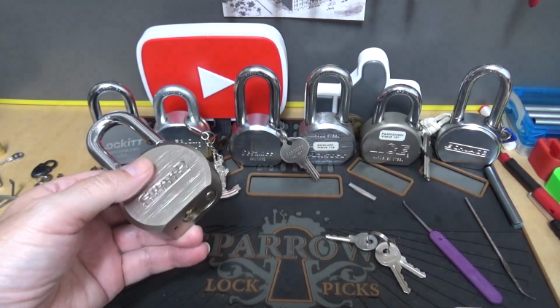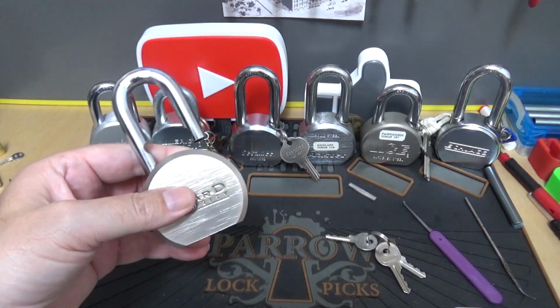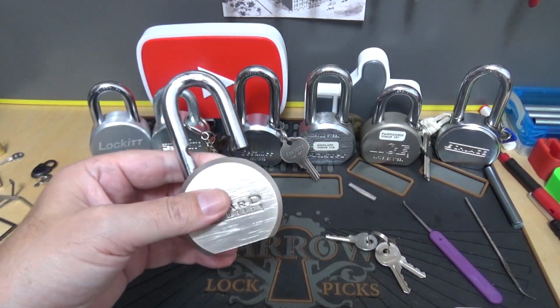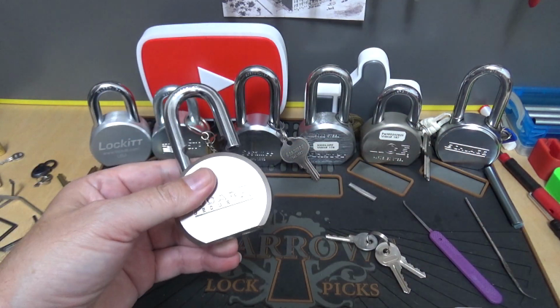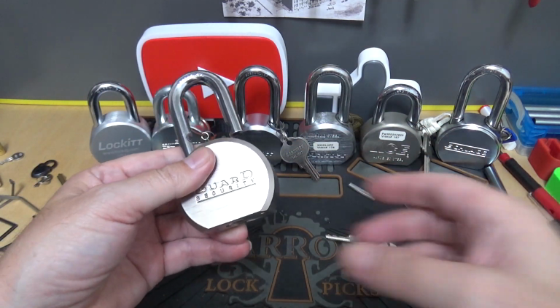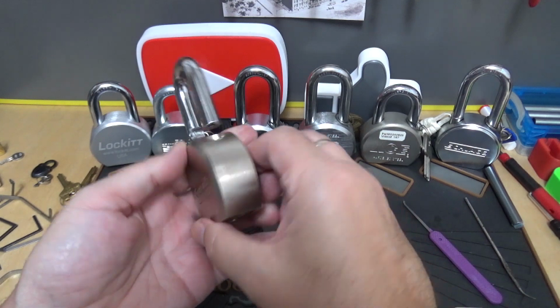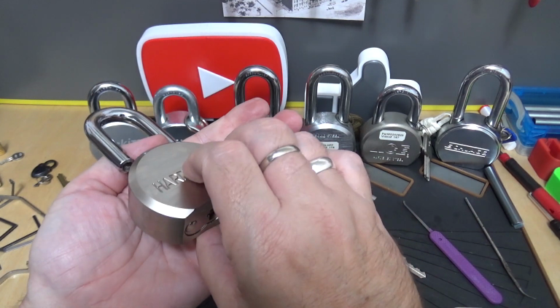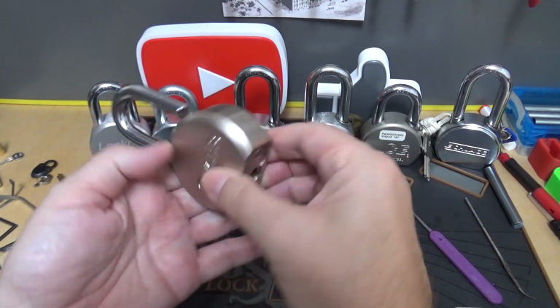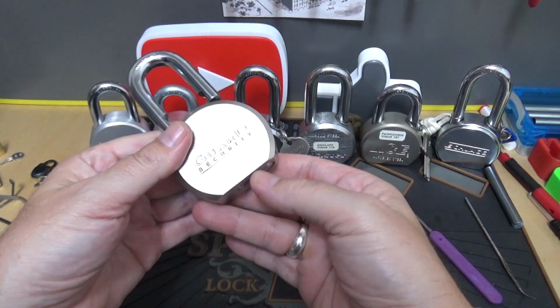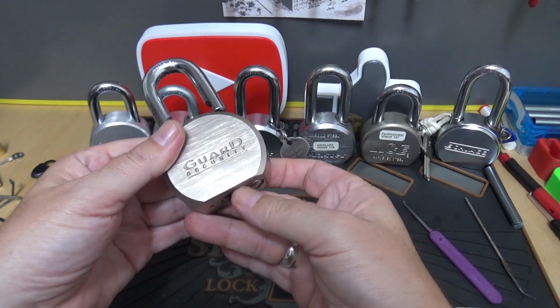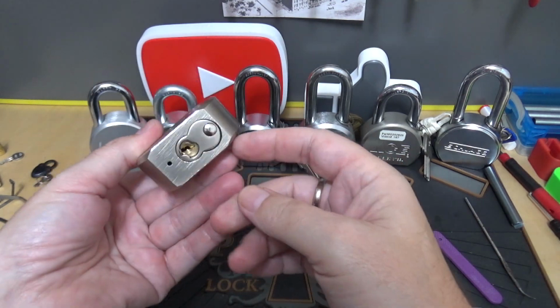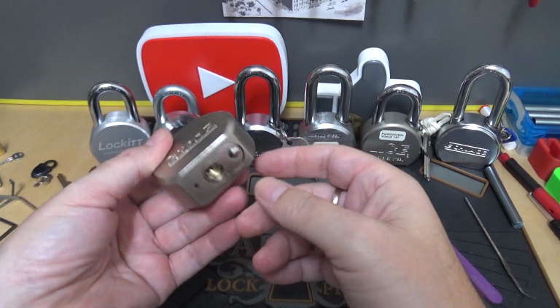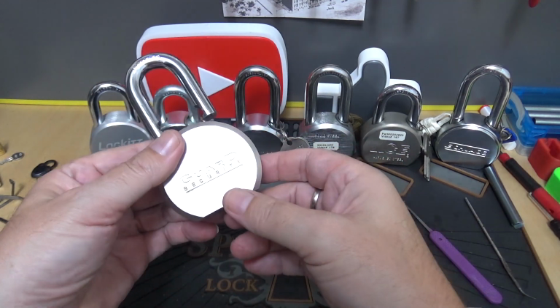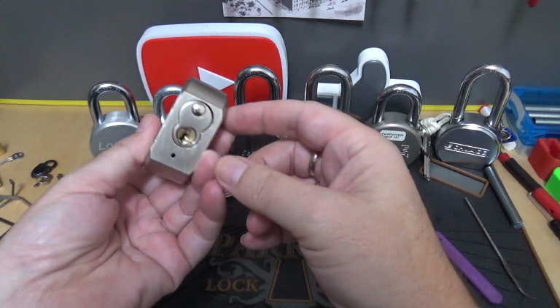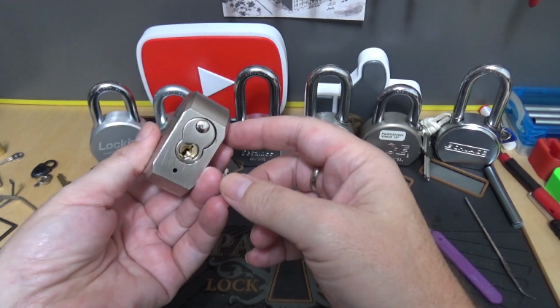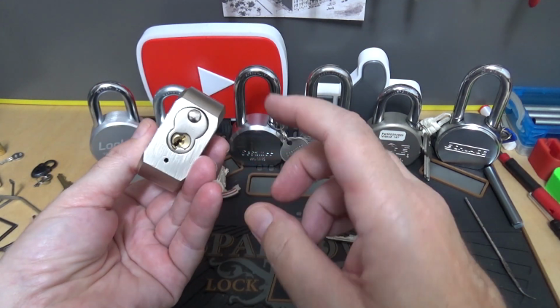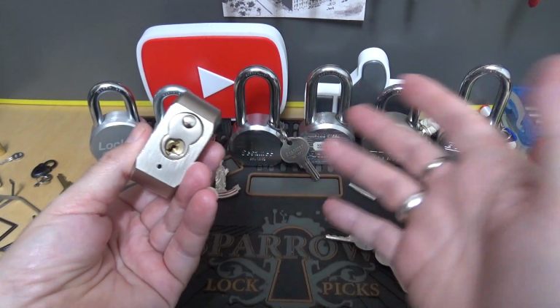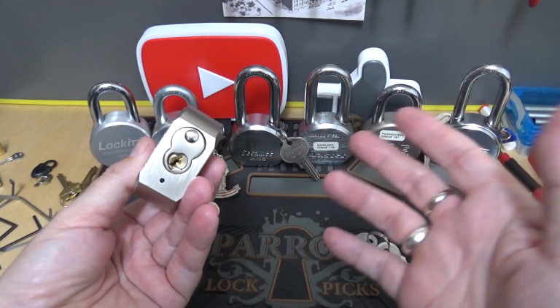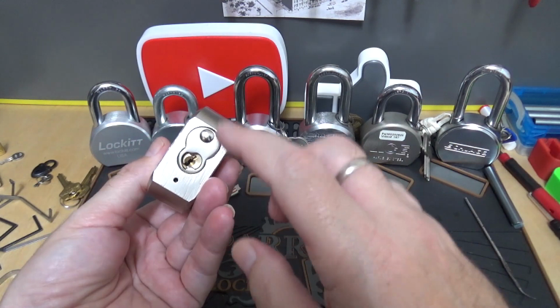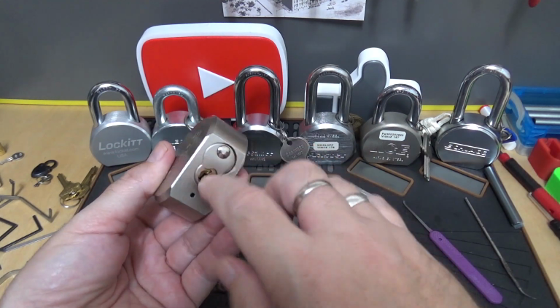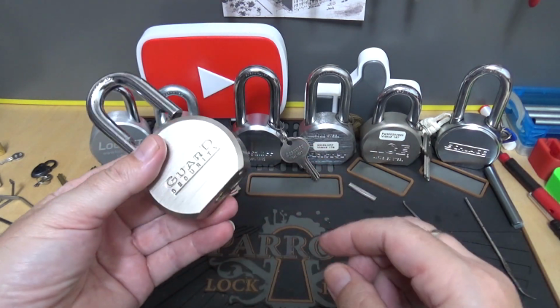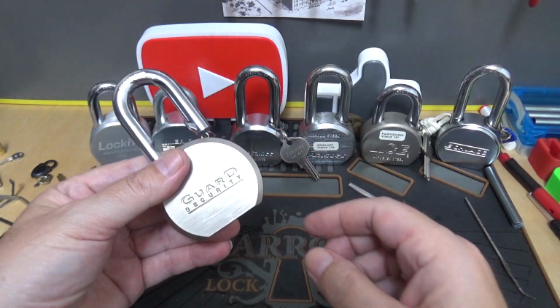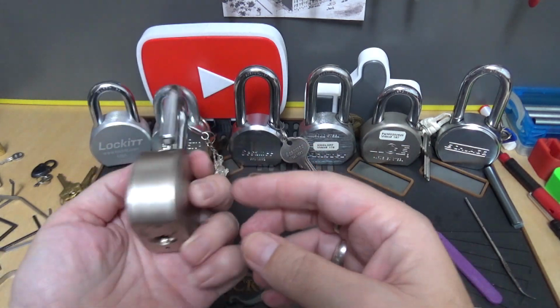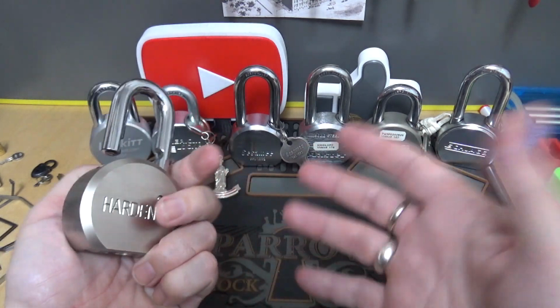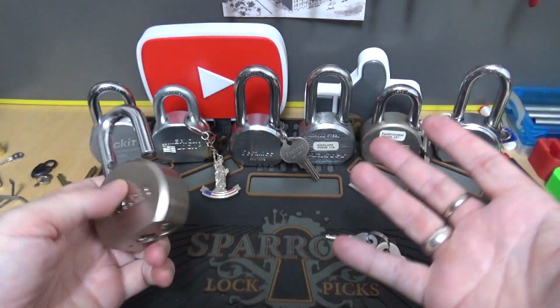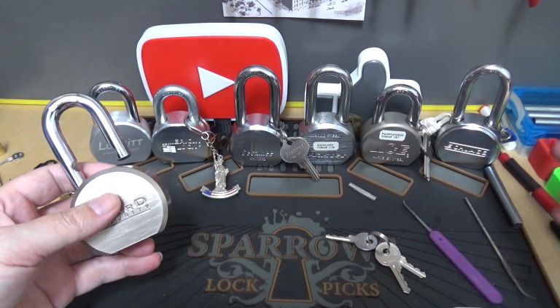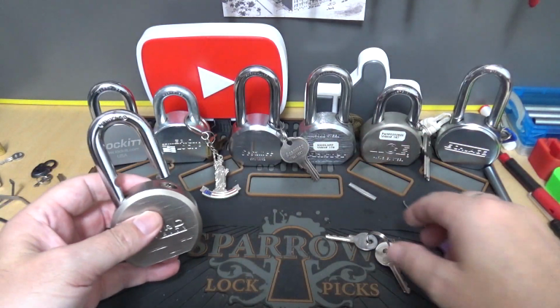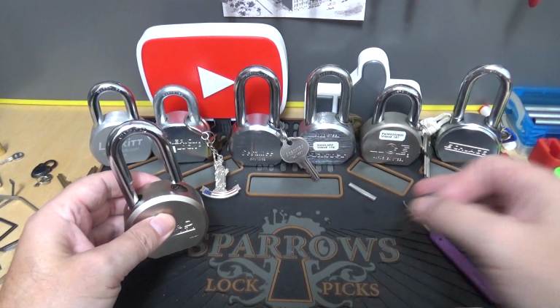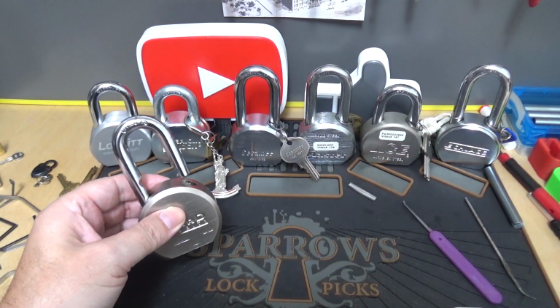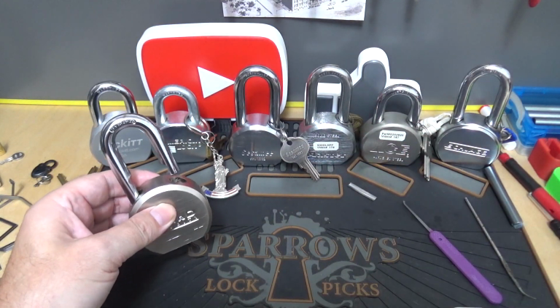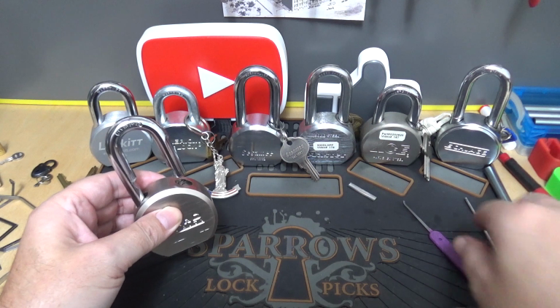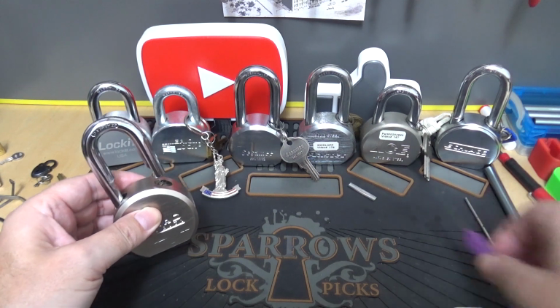That one did not put up much of a fight. Let's tear into it and see what kind of core this has. I can put a good core in this lock and have a great lock, so I'm not real worried about that.